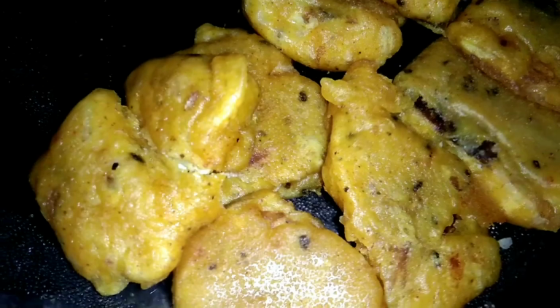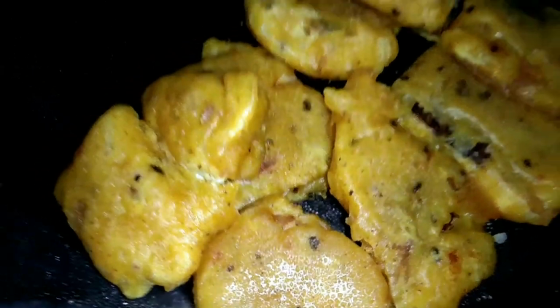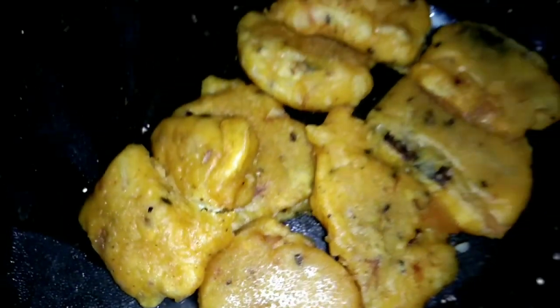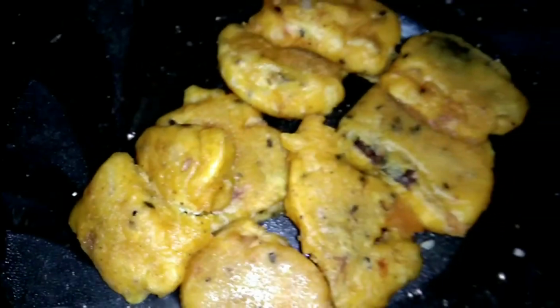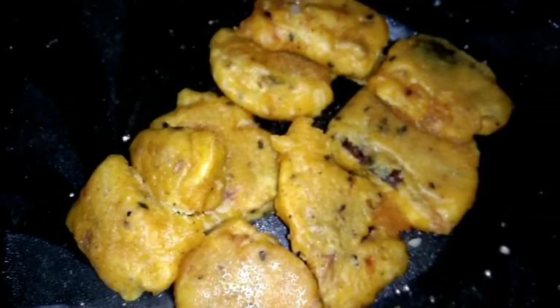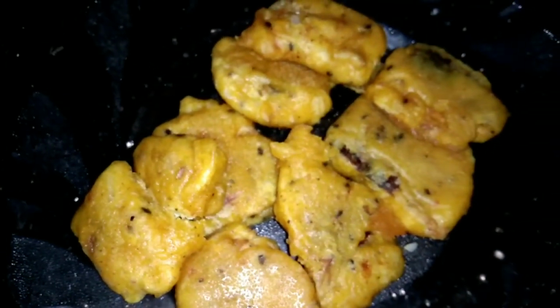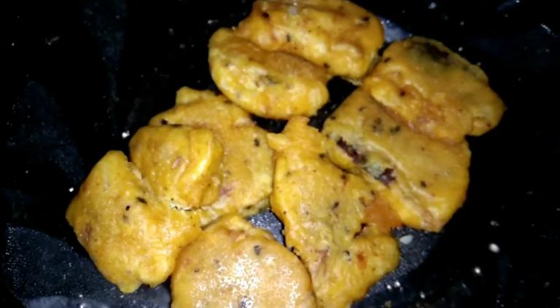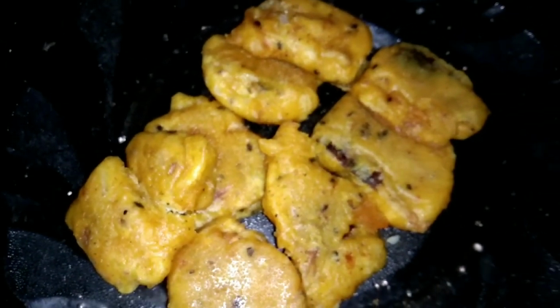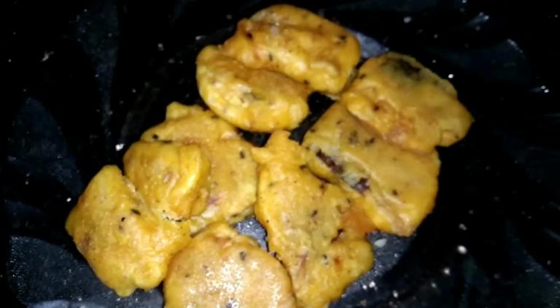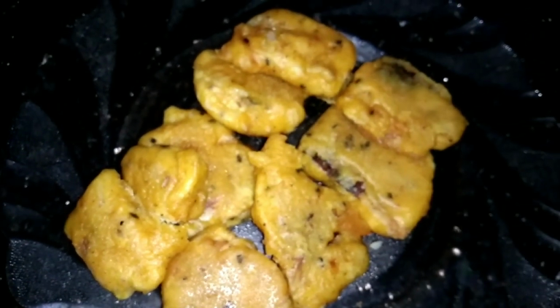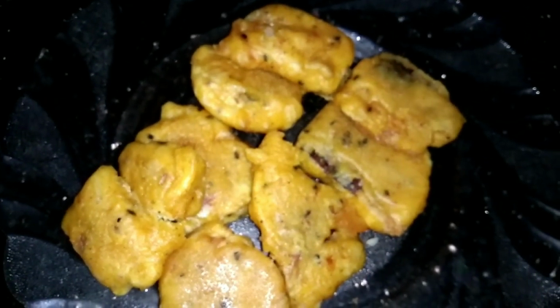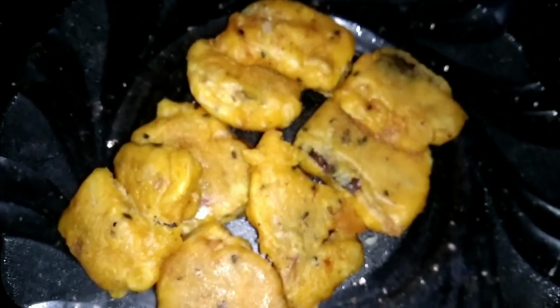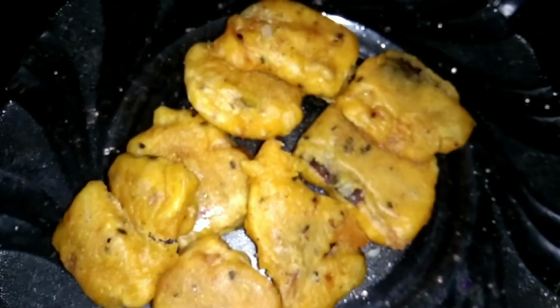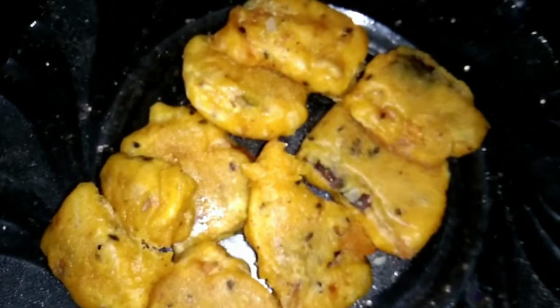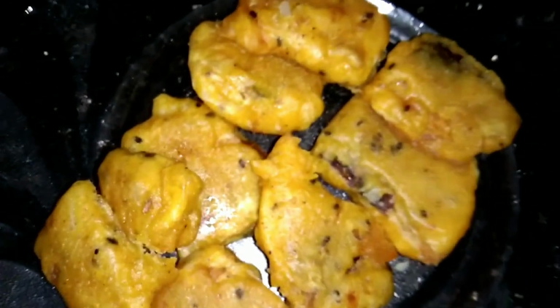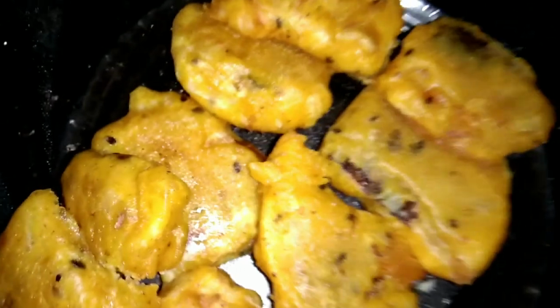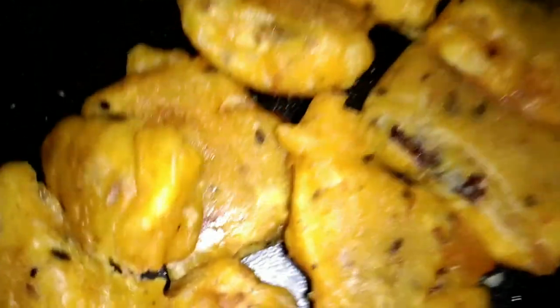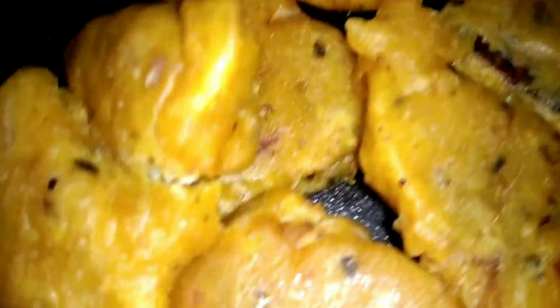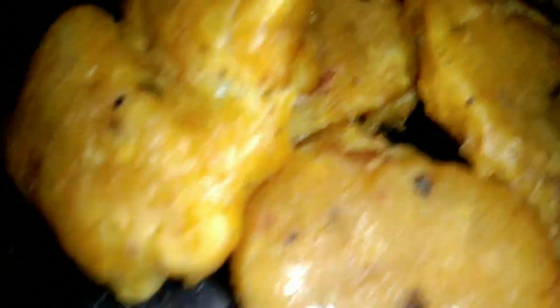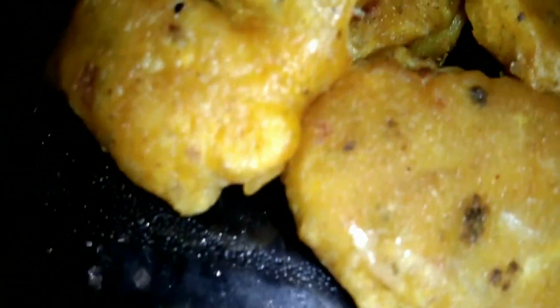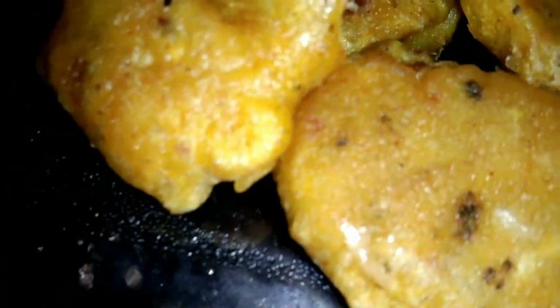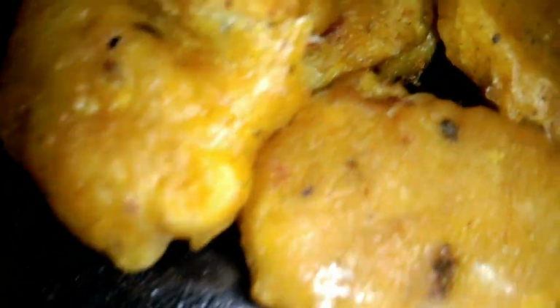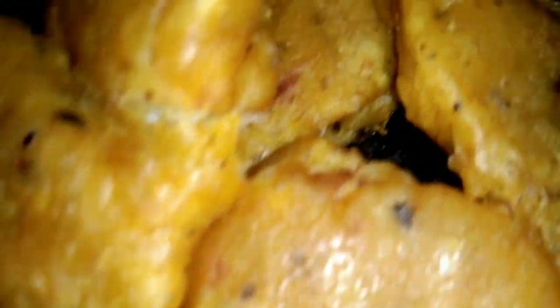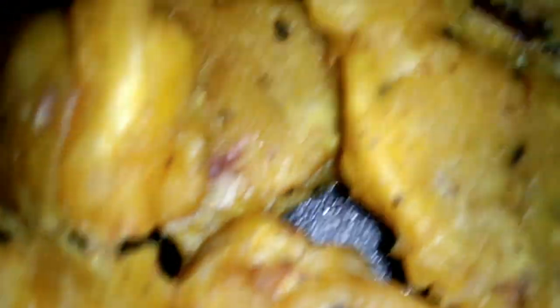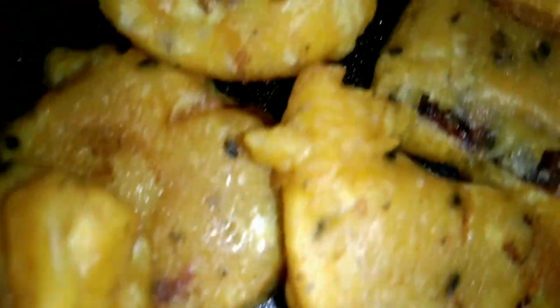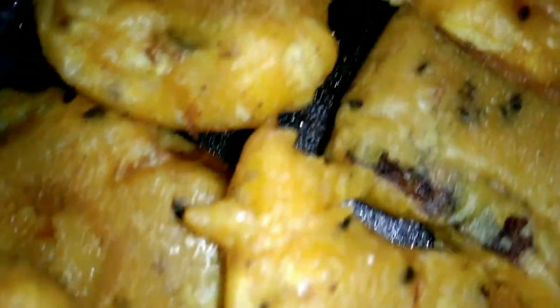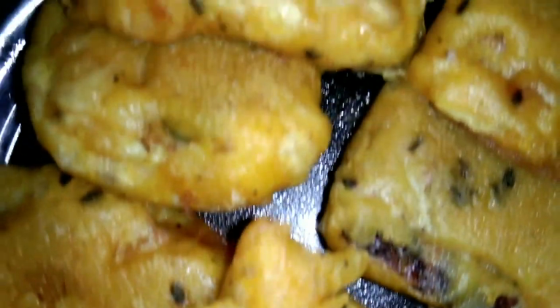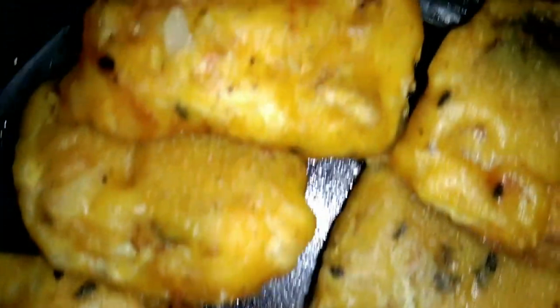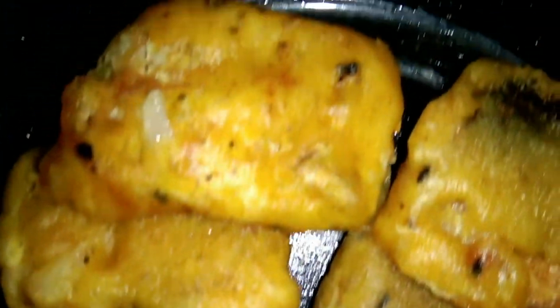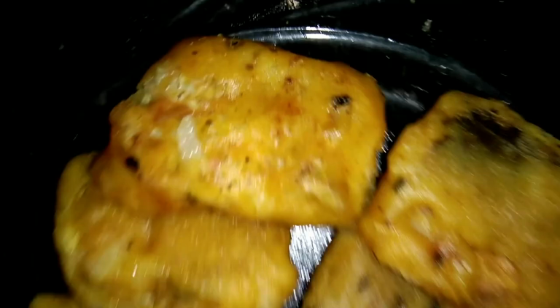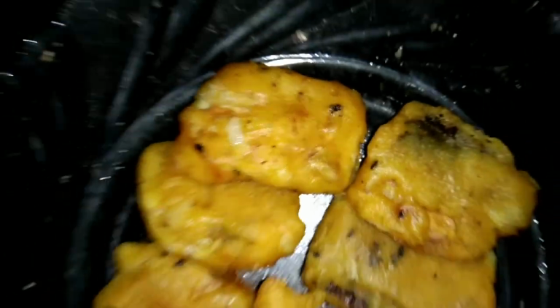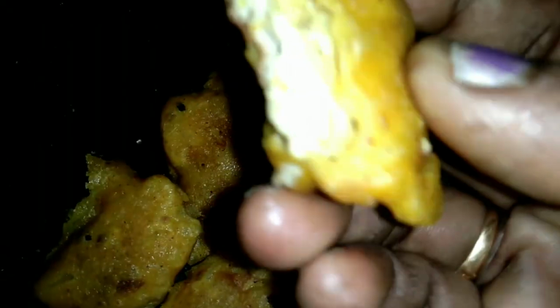Hi Friends! Welcome back to our channel! We have got a snack with two potatoes. I am going to eat a snack with a very nice potato. If you have a potato, it is a potato.